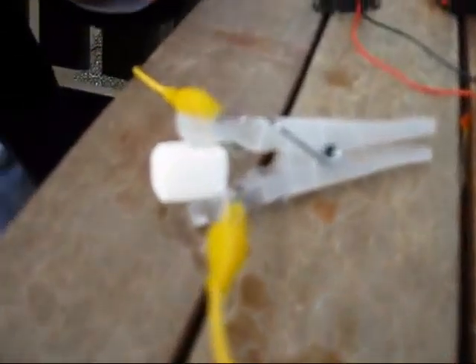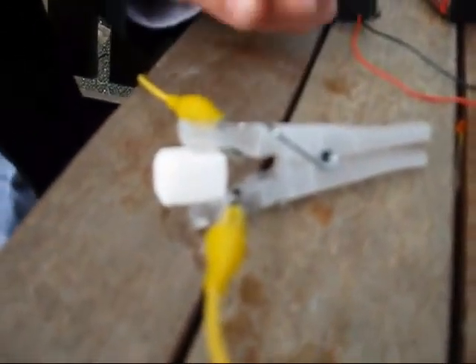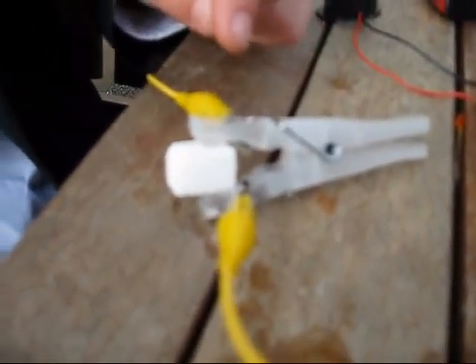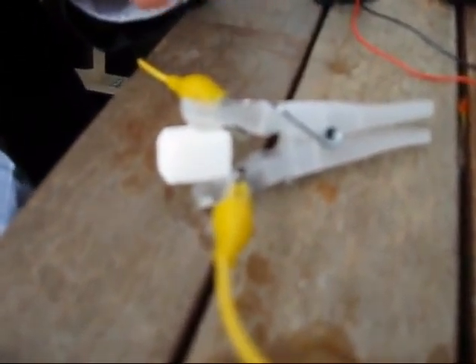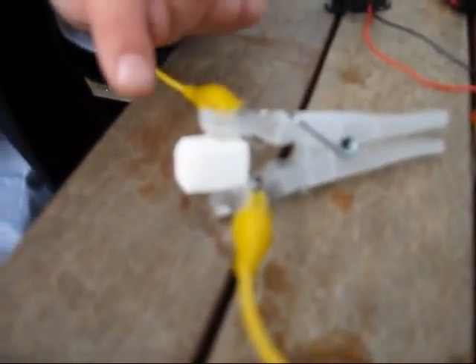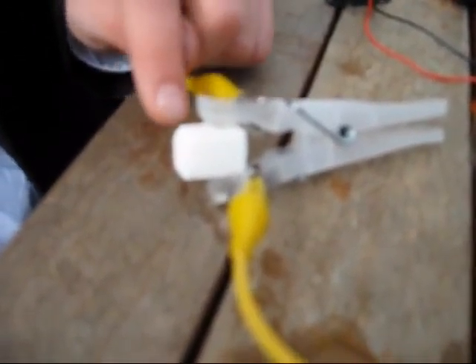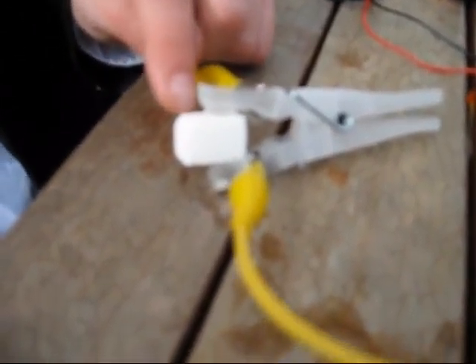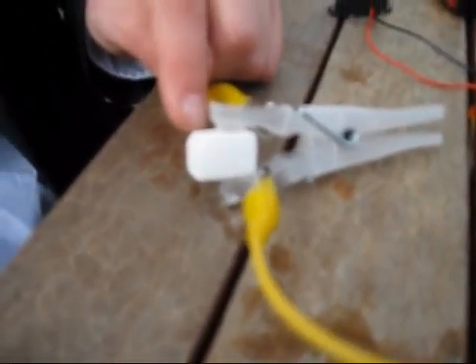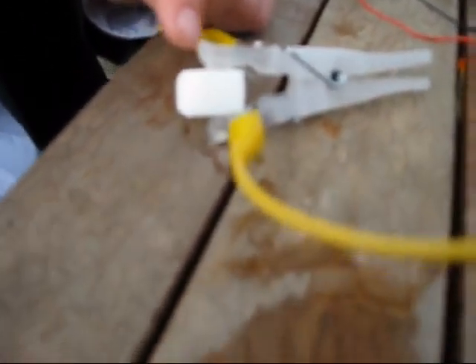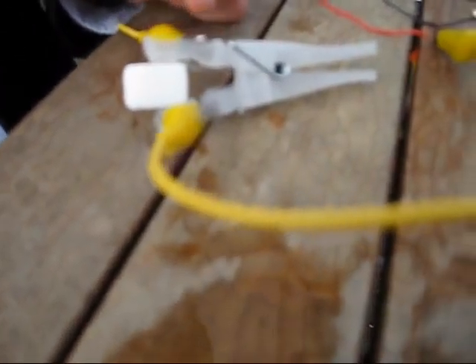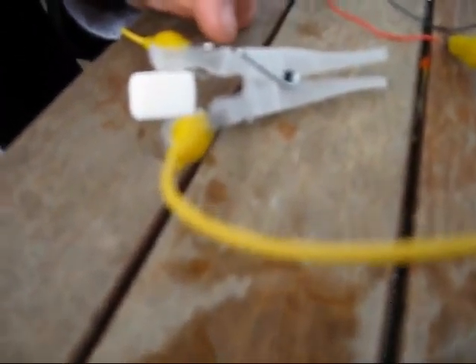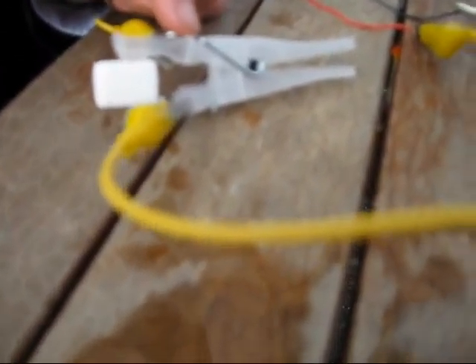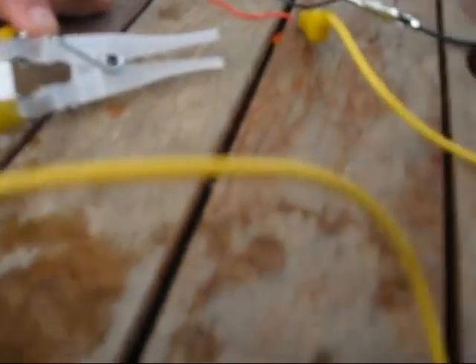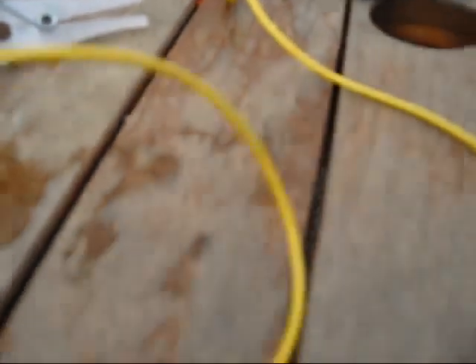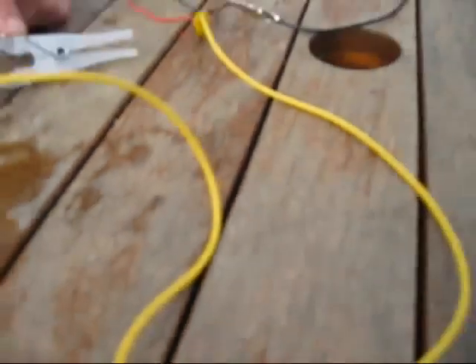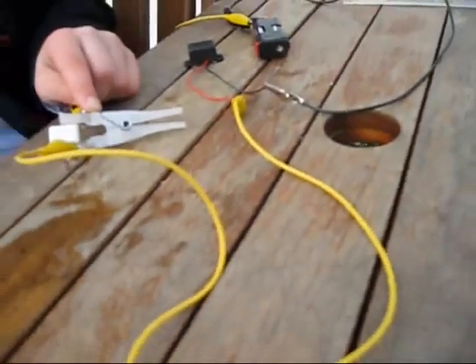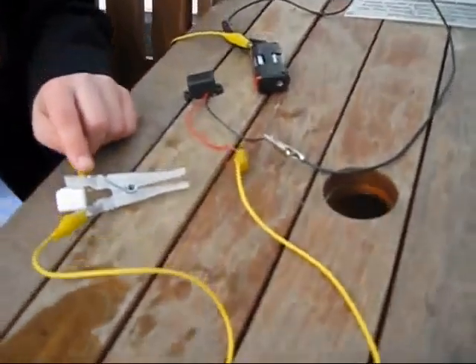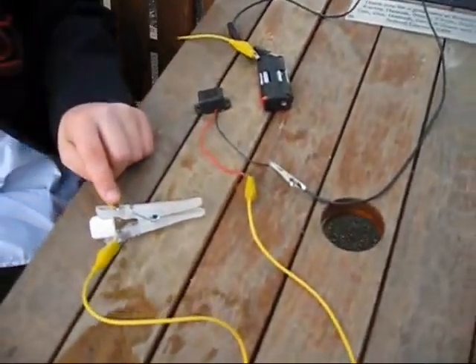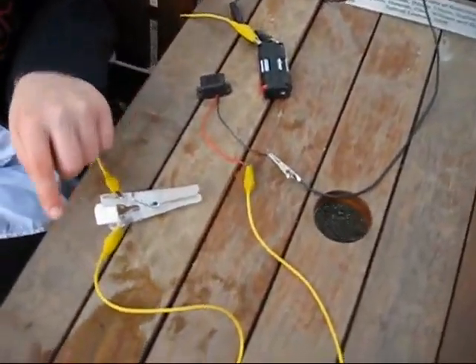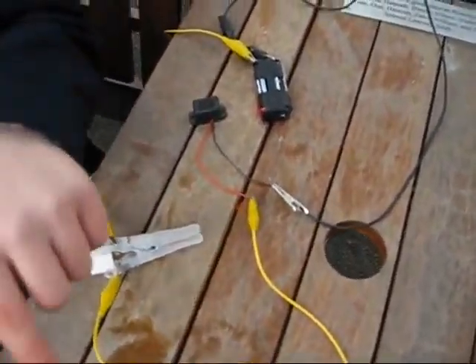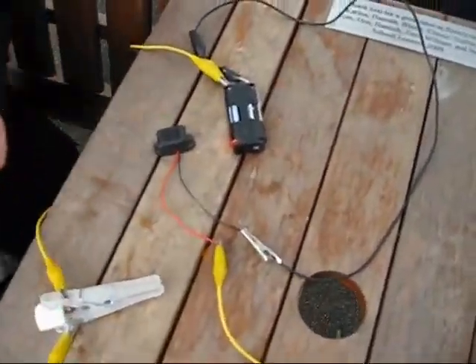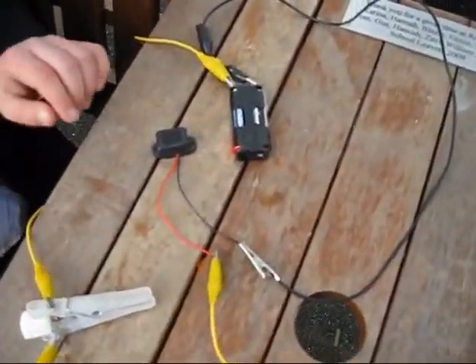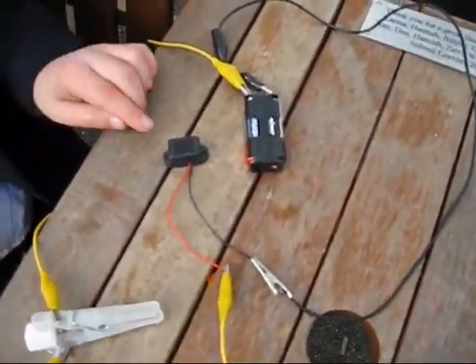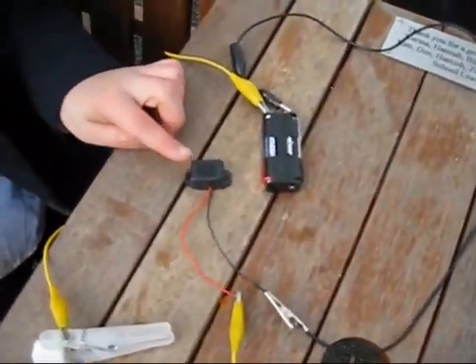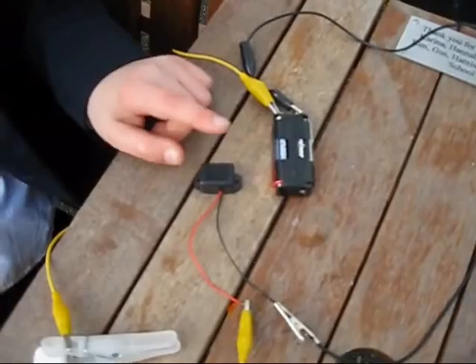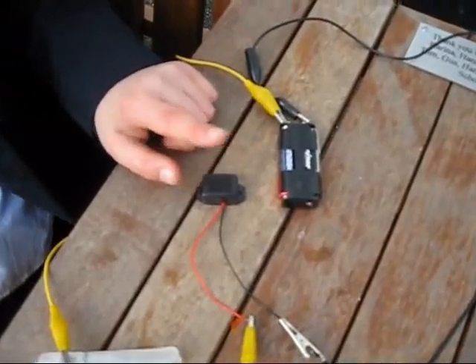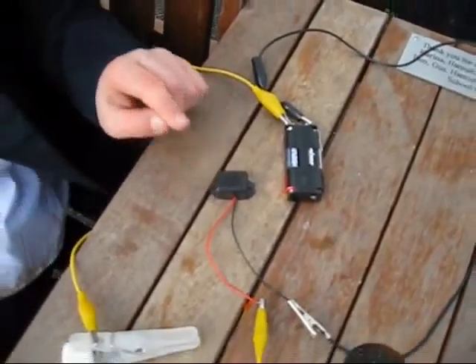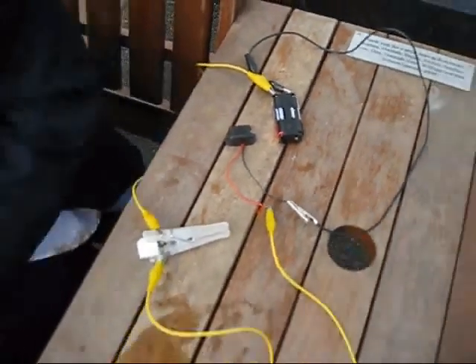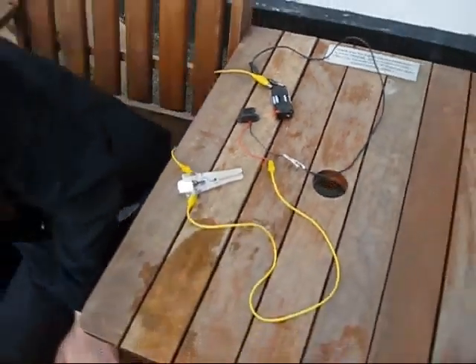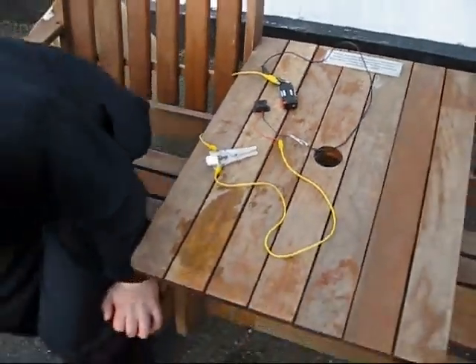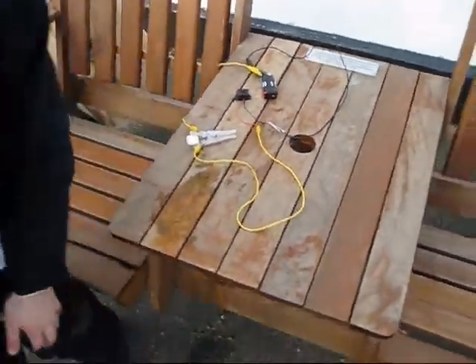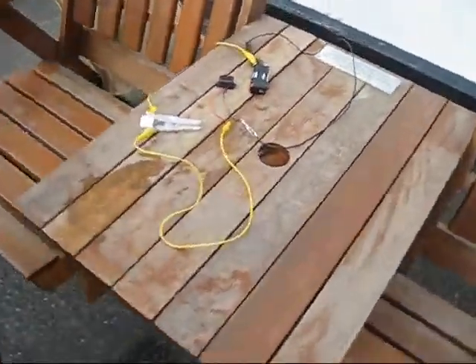This is how it works. When it rains, the sugar tube dissolves, which means the peg opens, which means the electricity will have a circuit to go through and then the buzzer will buzz. Okay, let's see if it works, James.